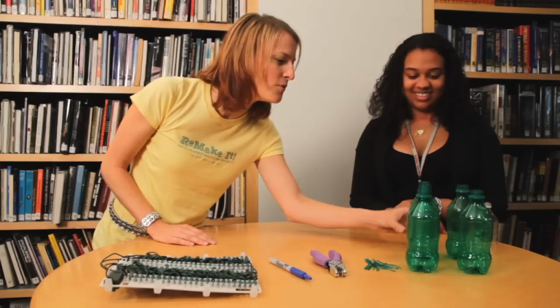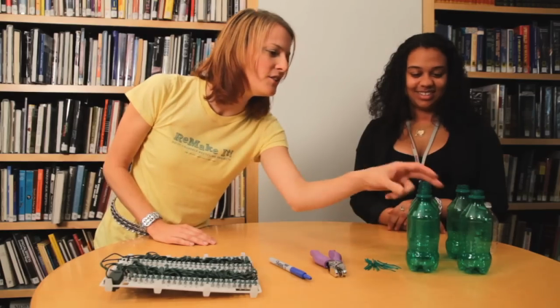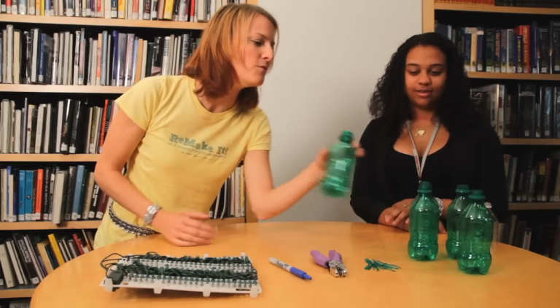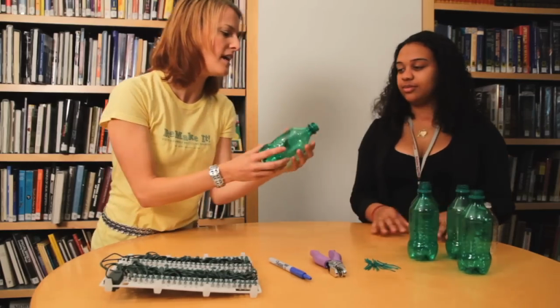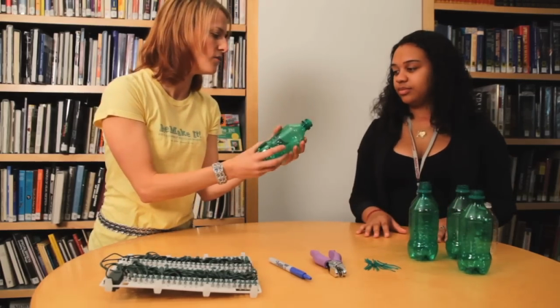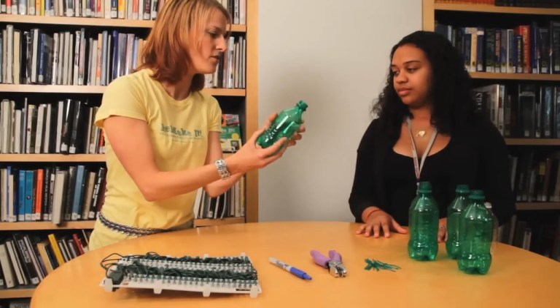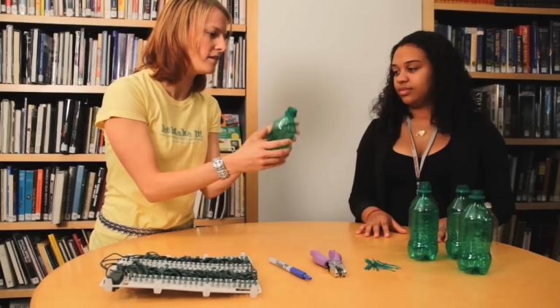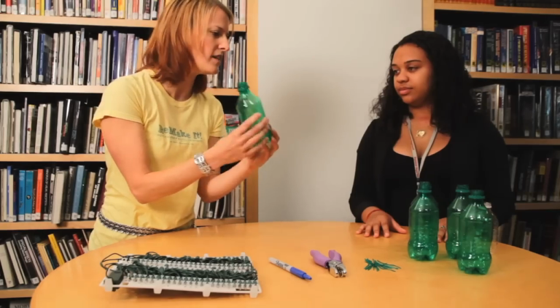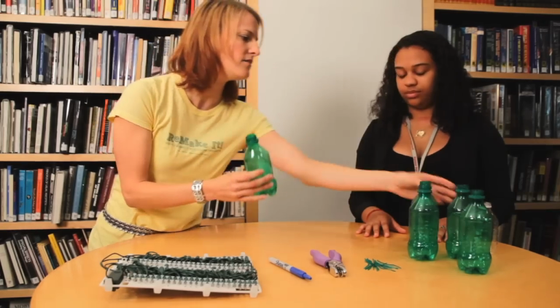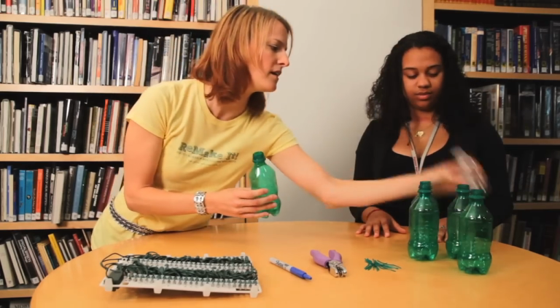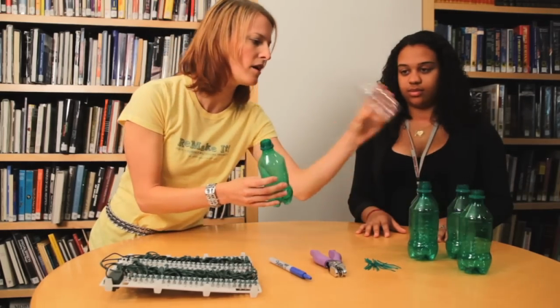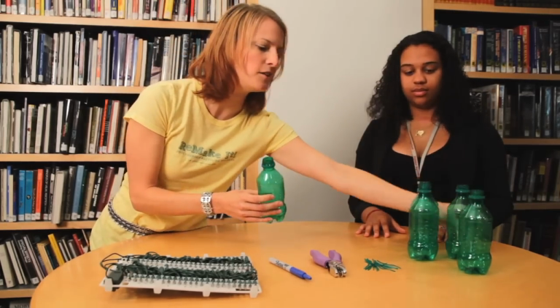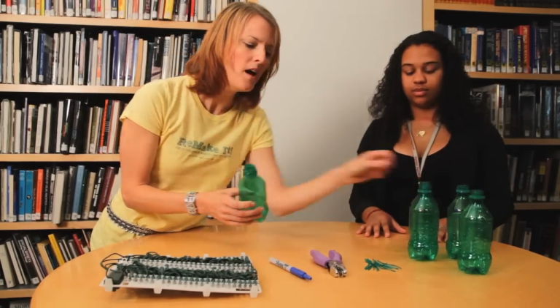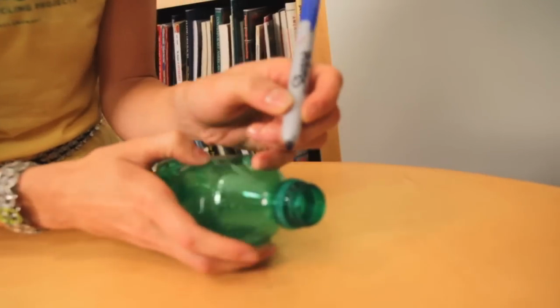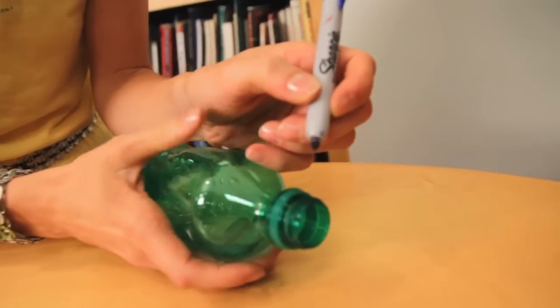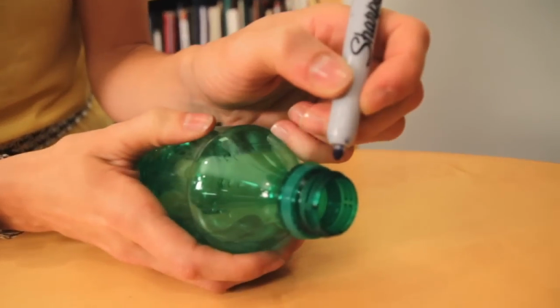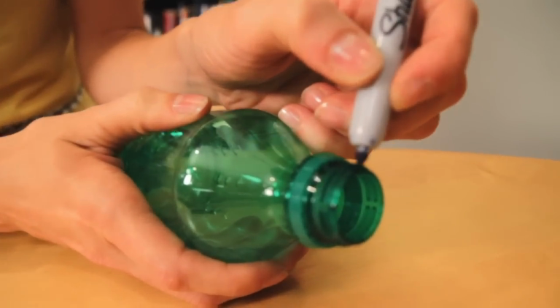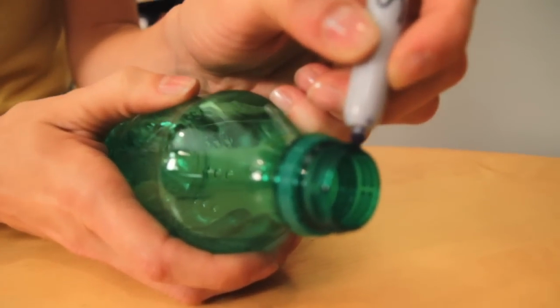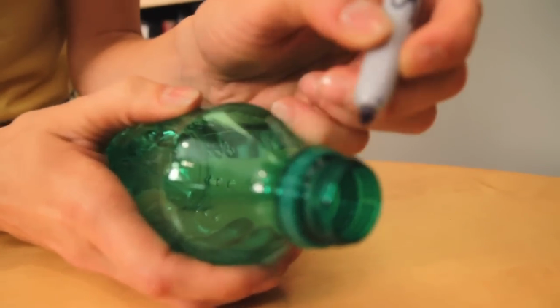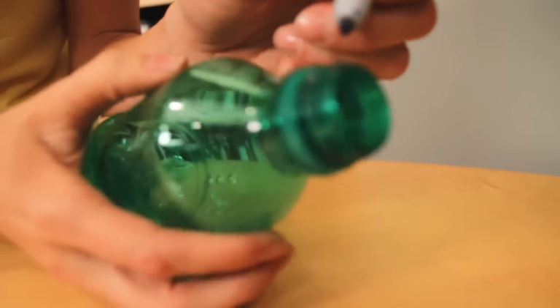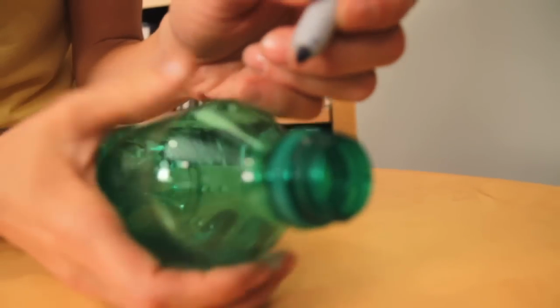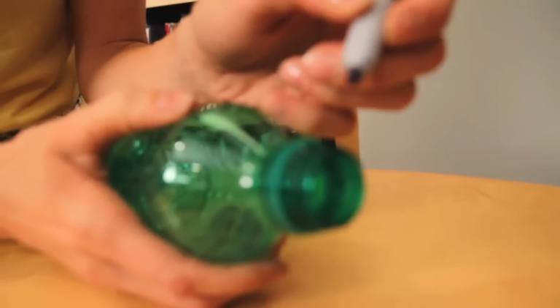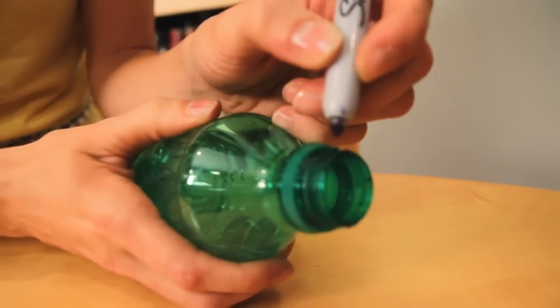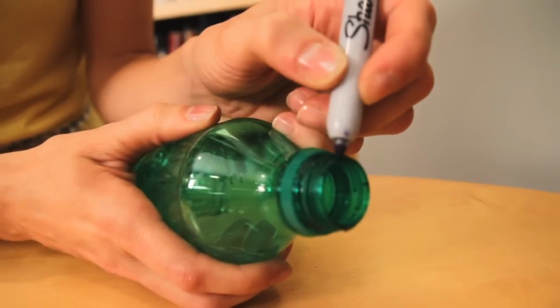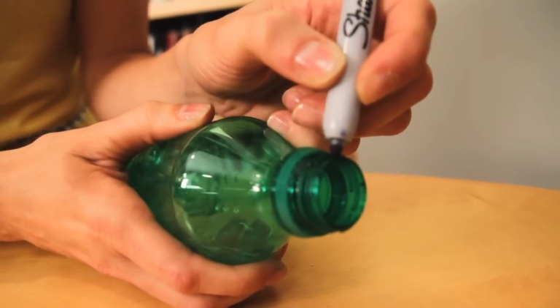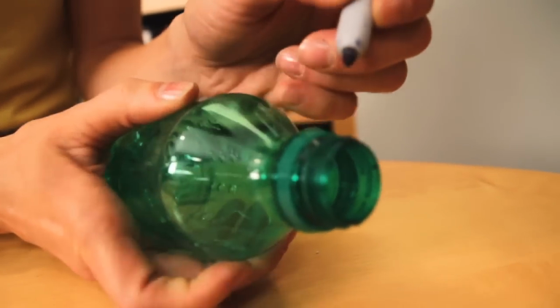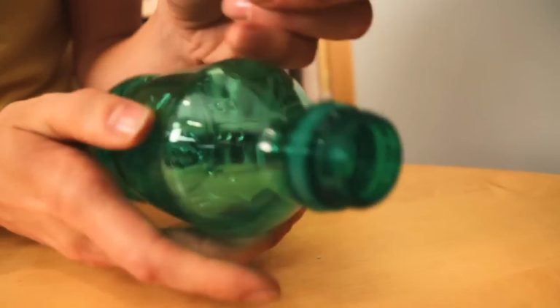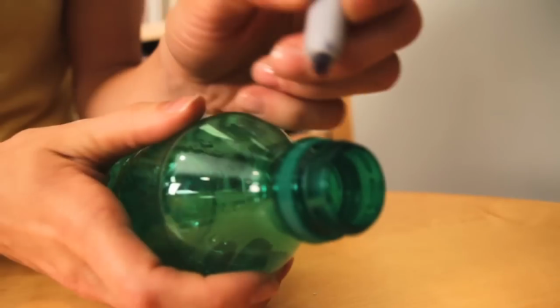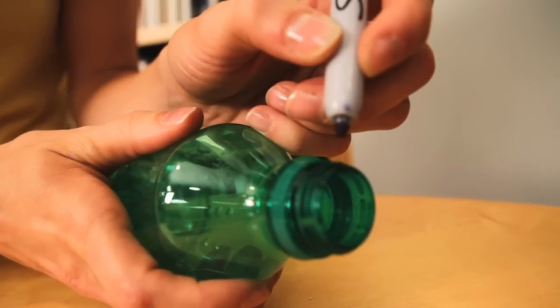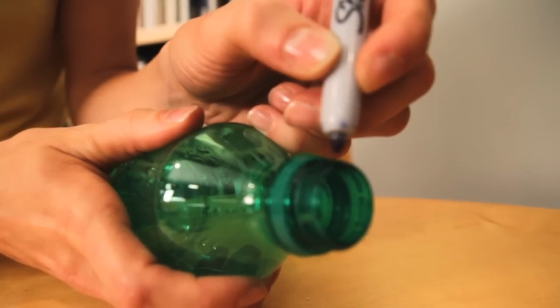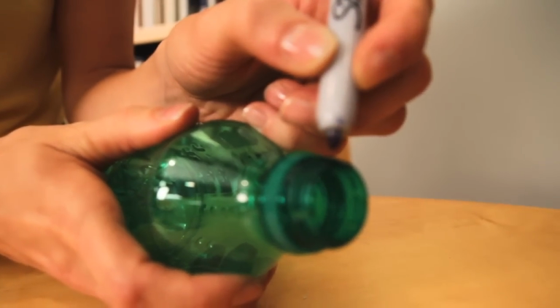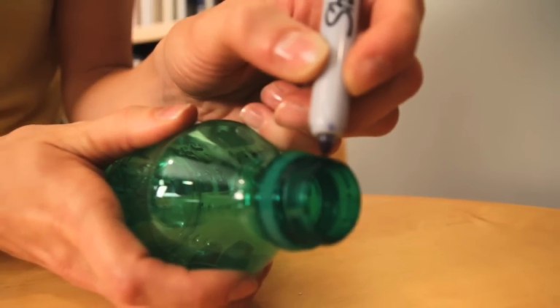What you want to do is take your soda bottle — you can use any kind of soda bottle or water bottle — and take your permanent marker and mark five points about equal distance around the neck of the bottle.